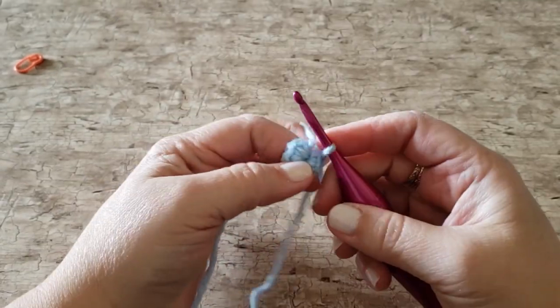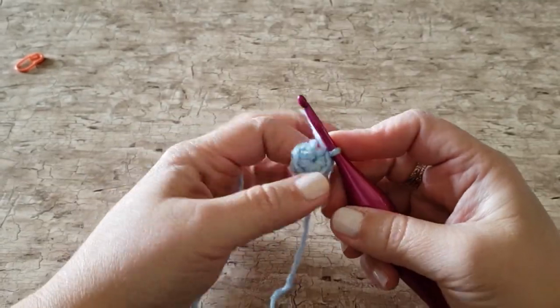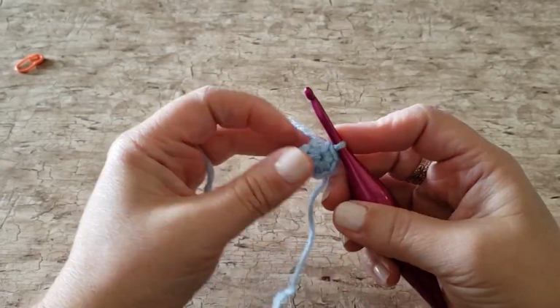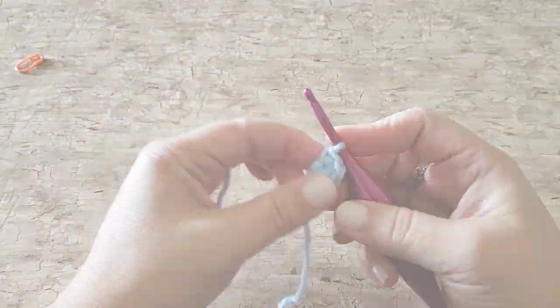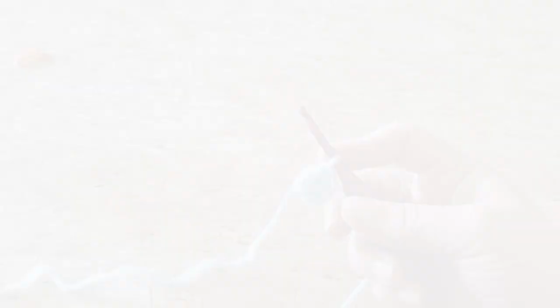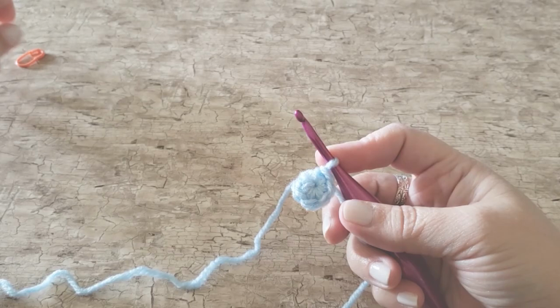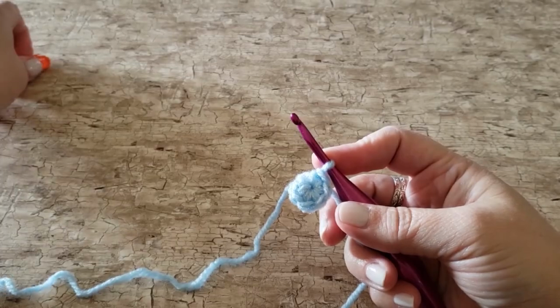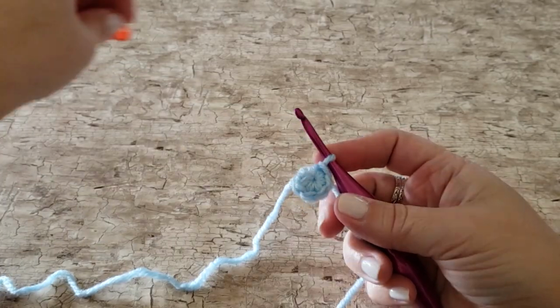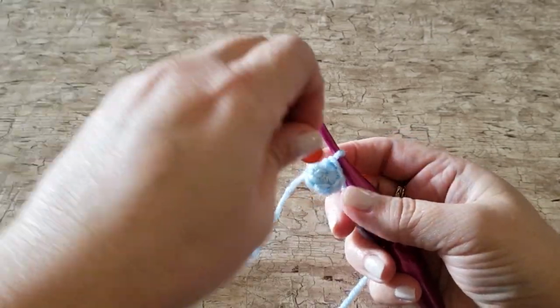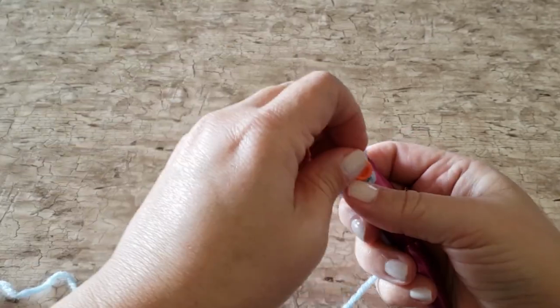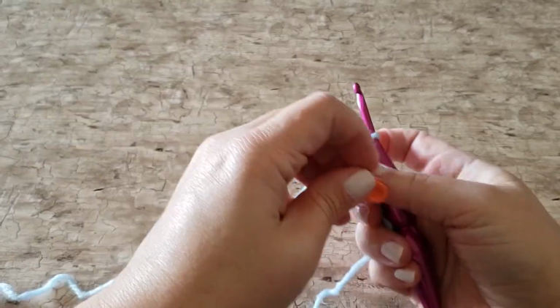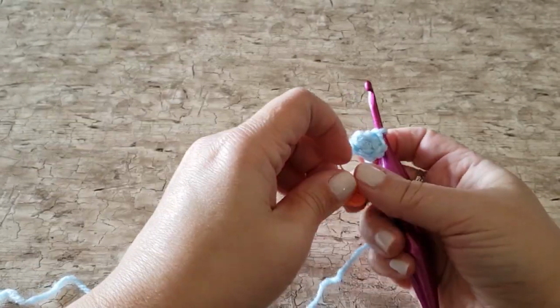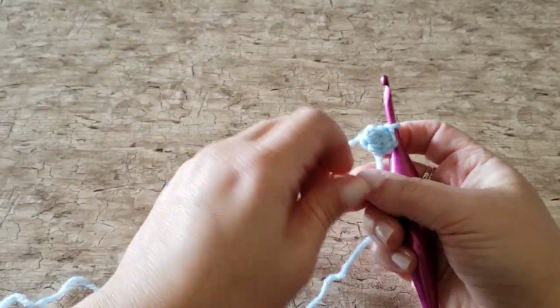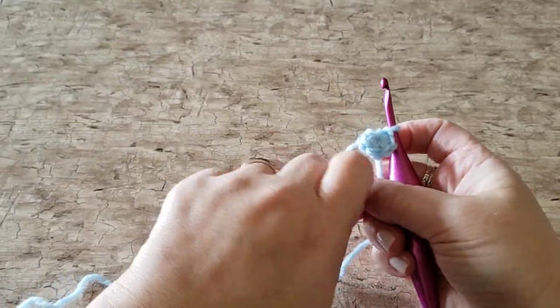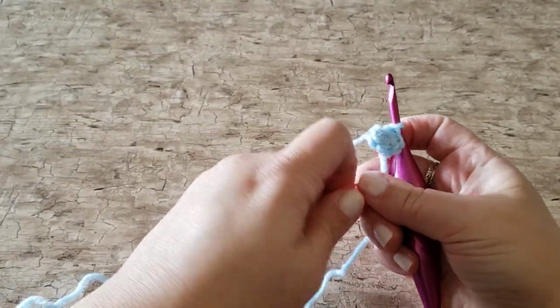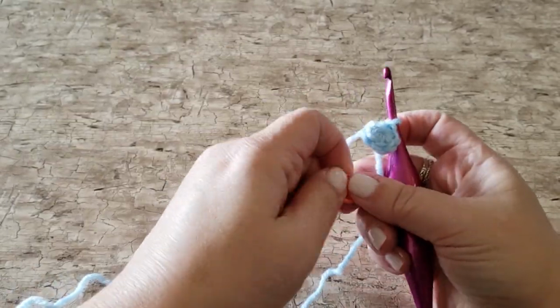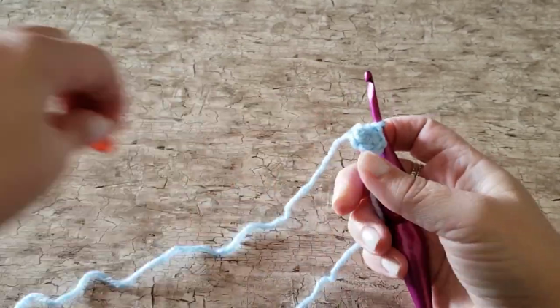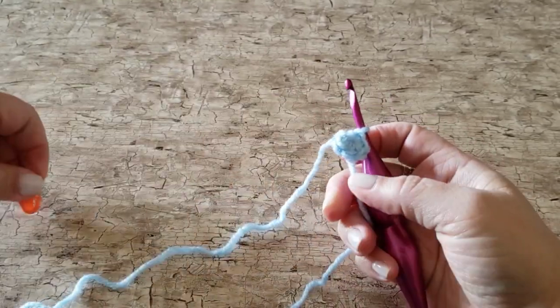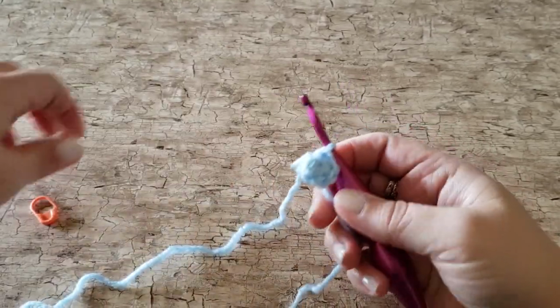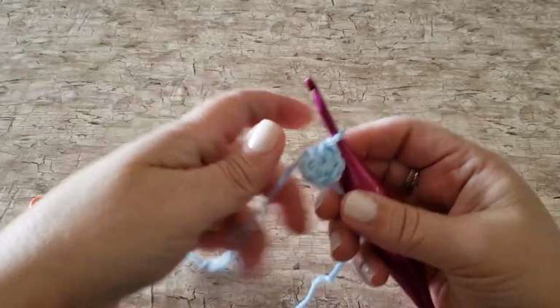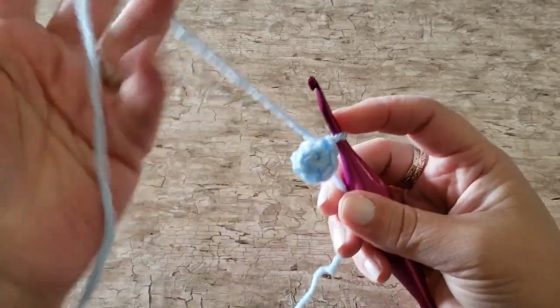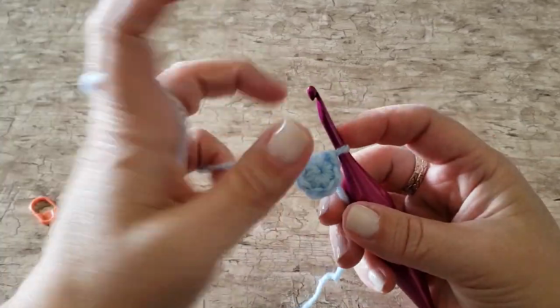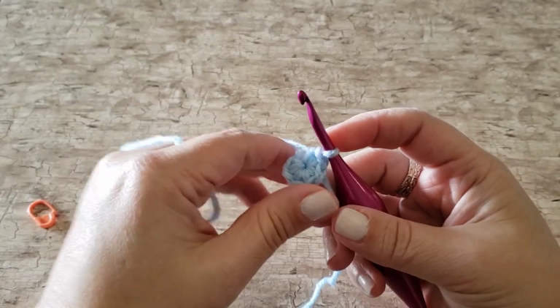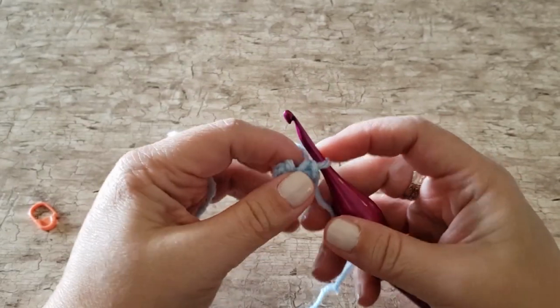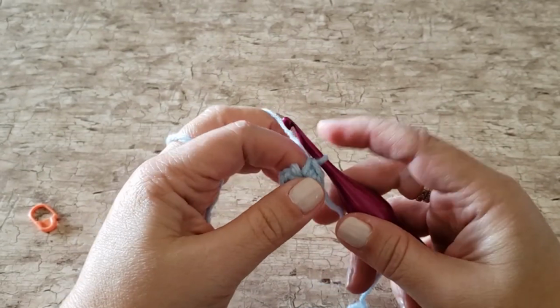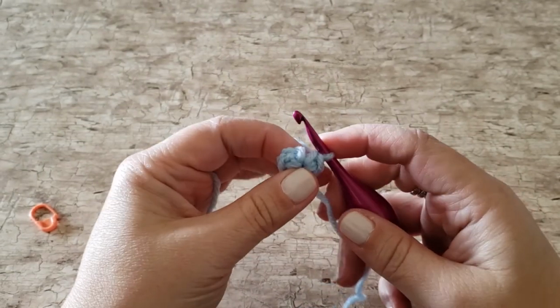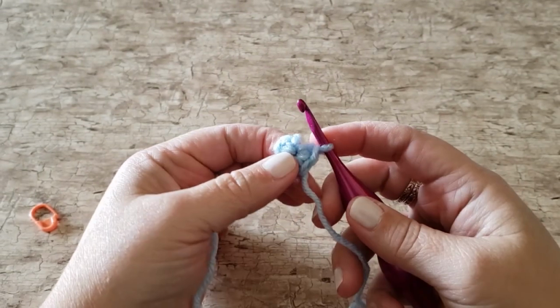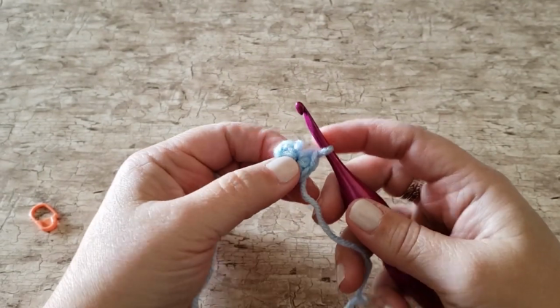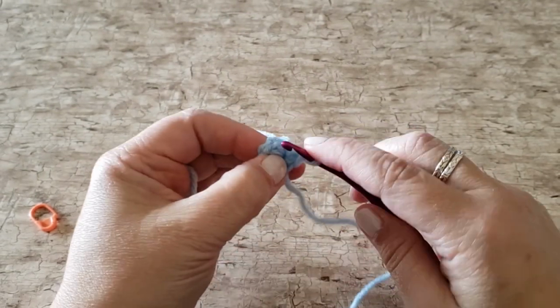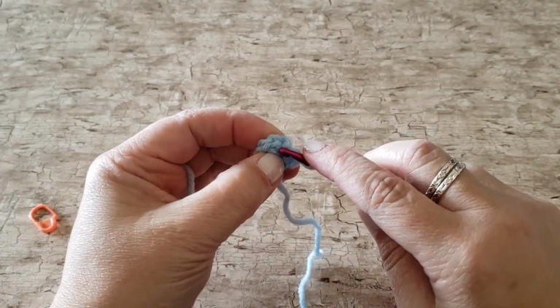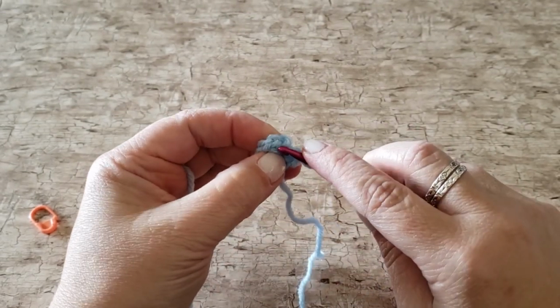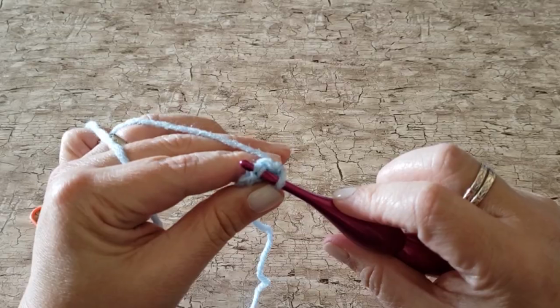You will need a stitch marker to mark your place while you're working this project. If you don't have a locking stitch marker you can use a safety pin, a paper clip, or even a piece of yarn.